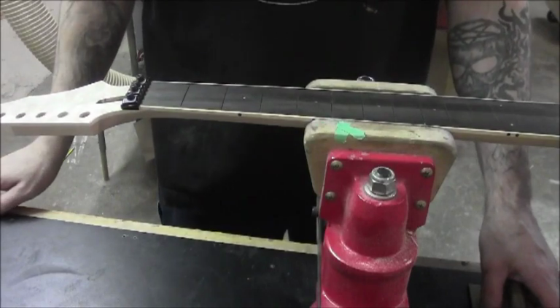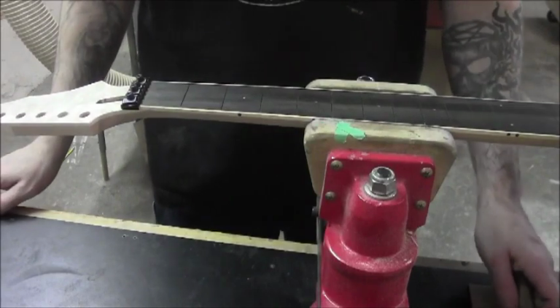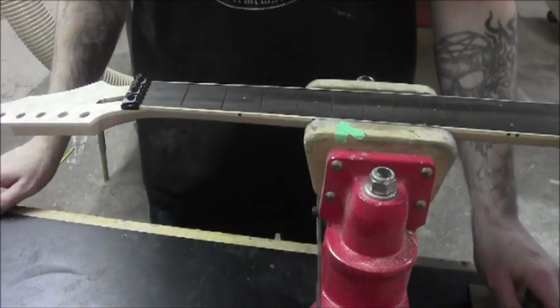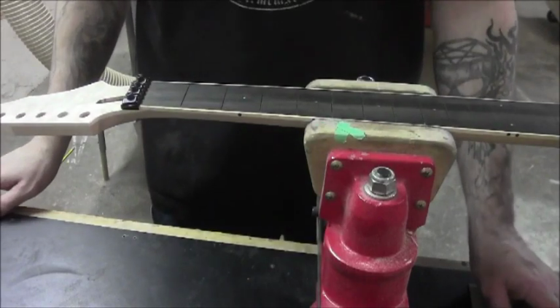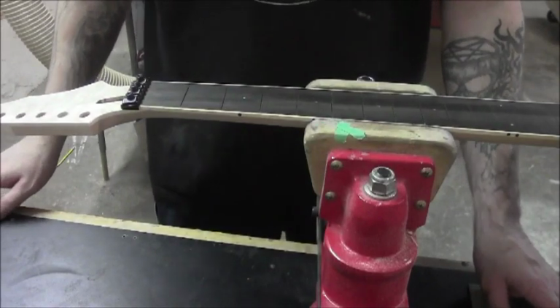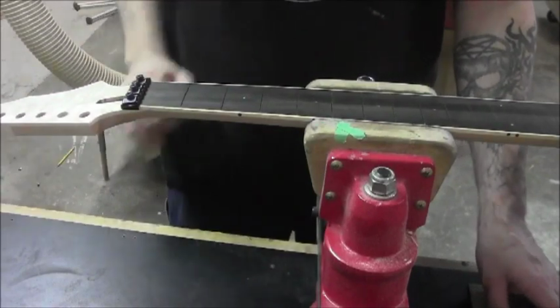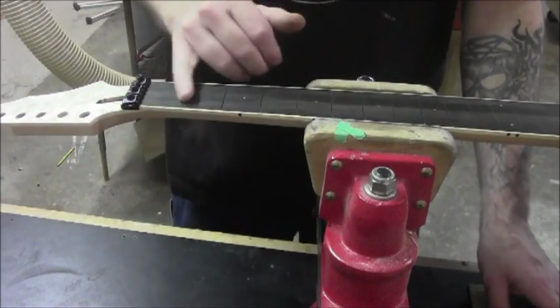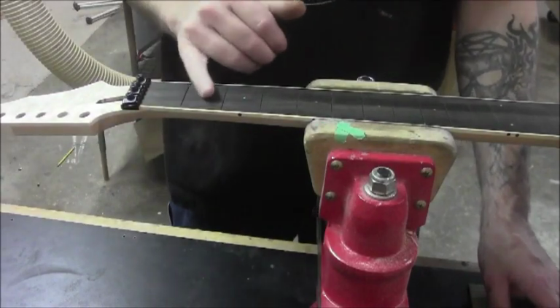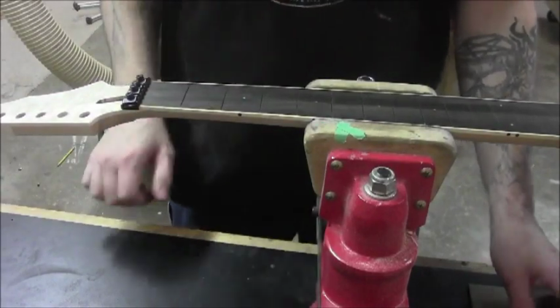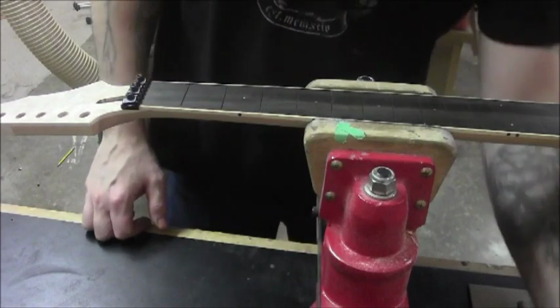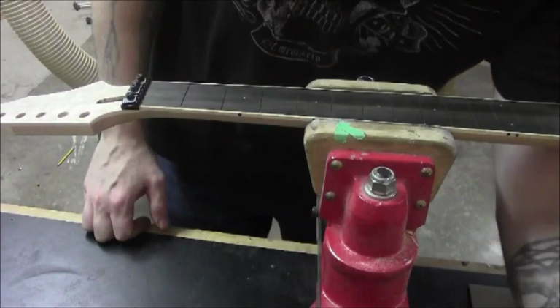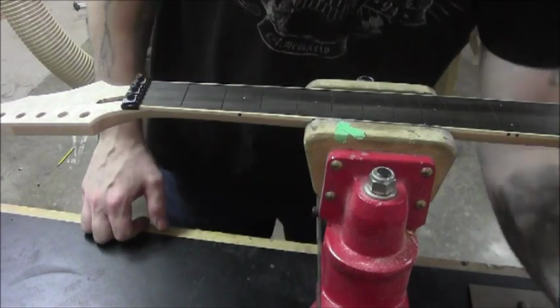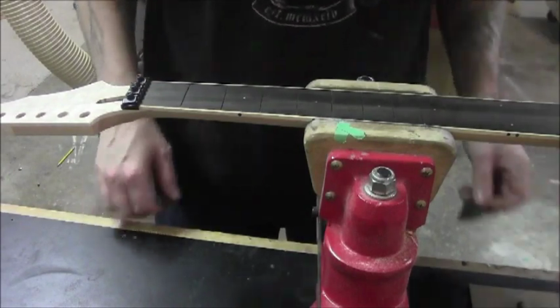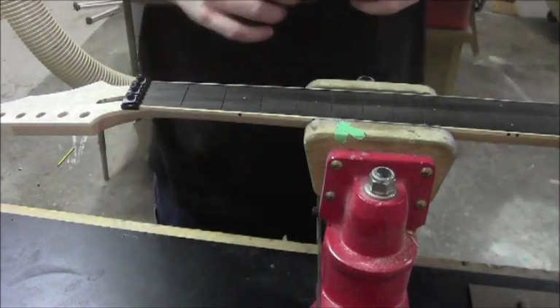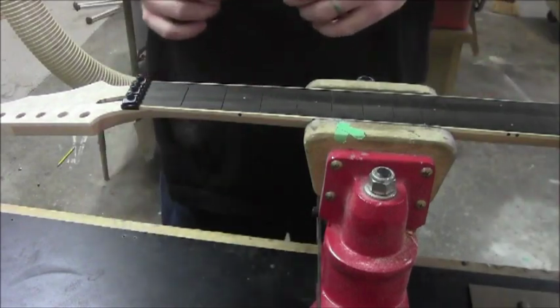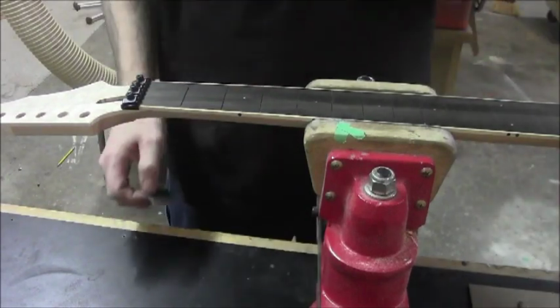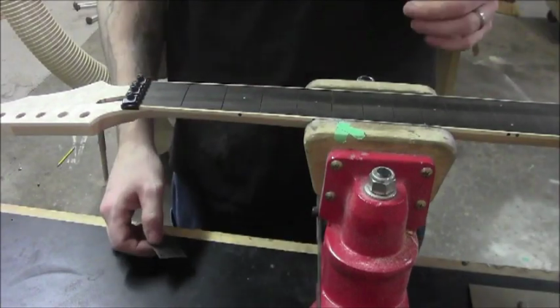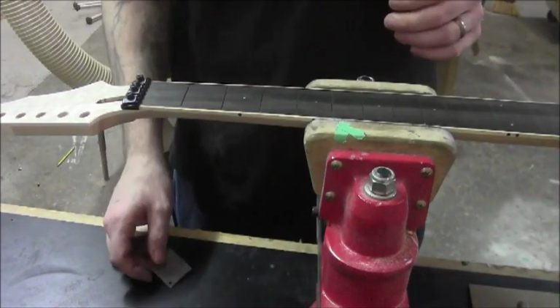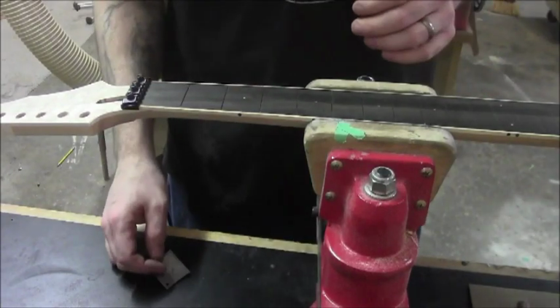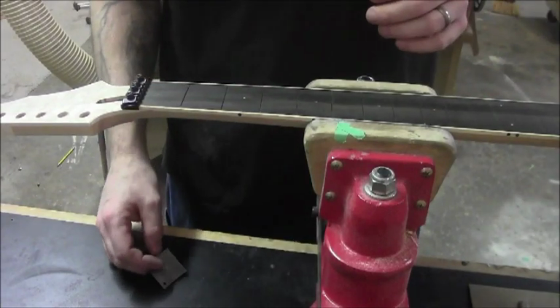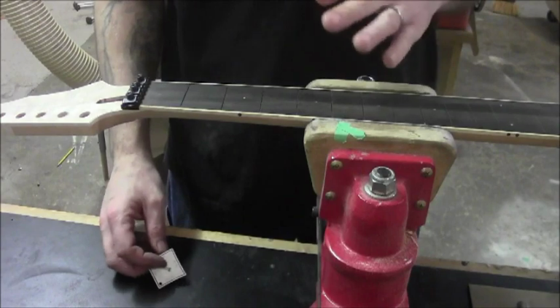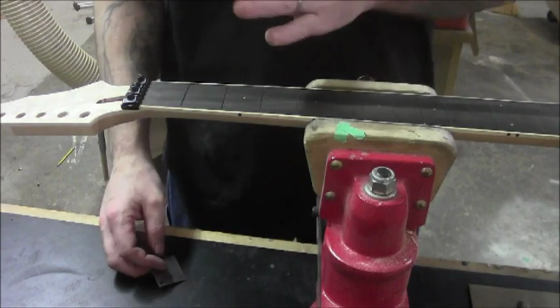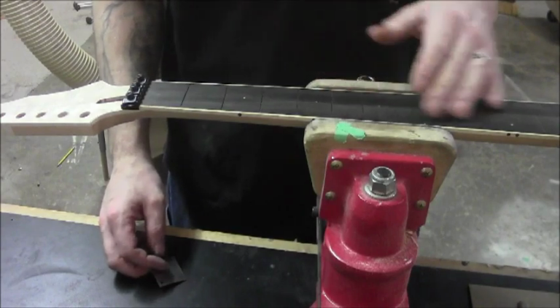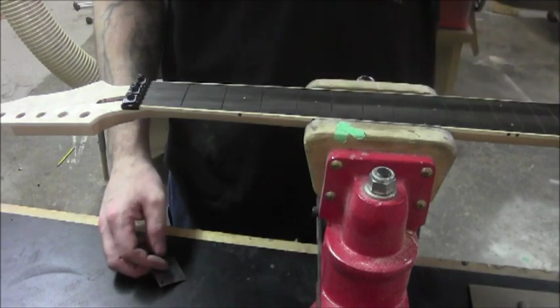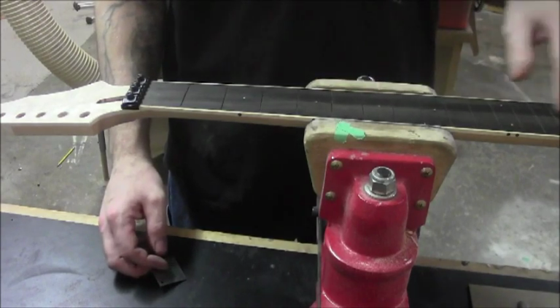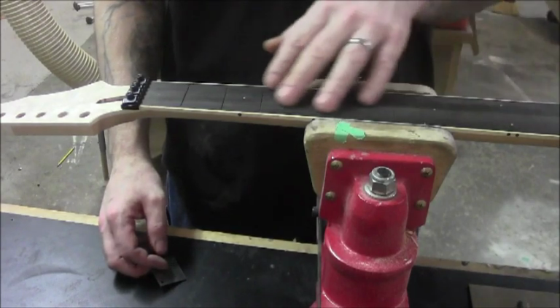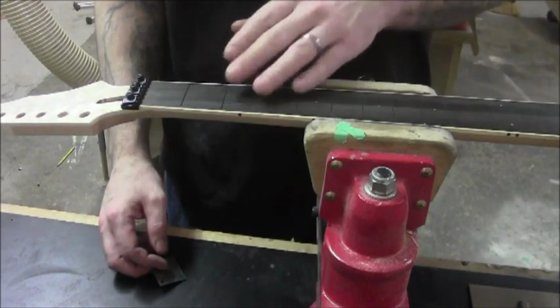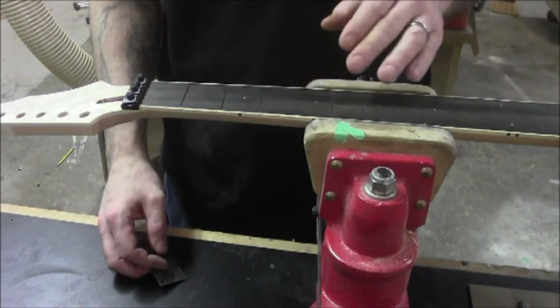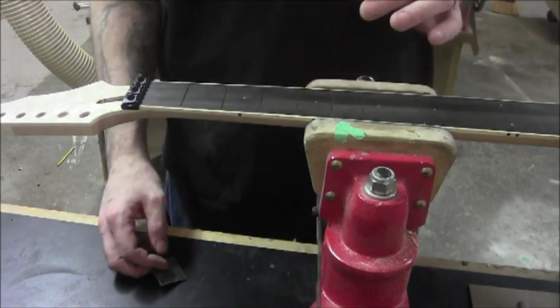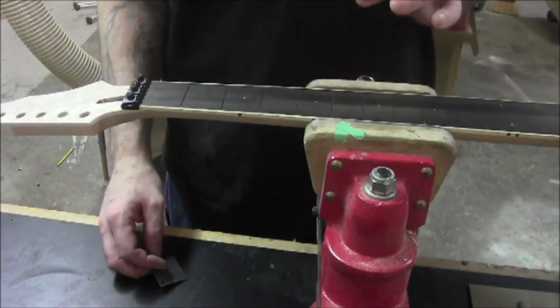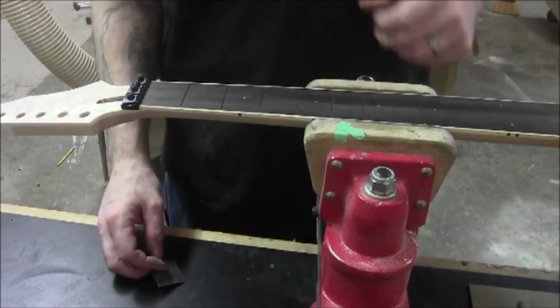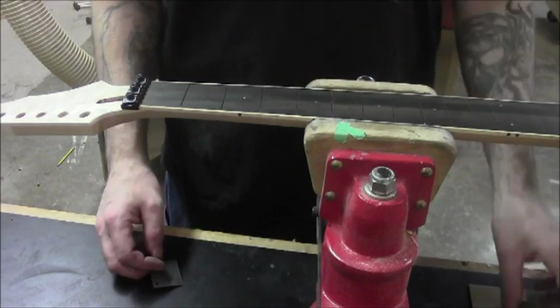Okay, so we're at a point here where we can now start thinking about installing the frets. Before we do that though, we need to make sure that all of these fret slots are completely clean and they're at the proper depth.